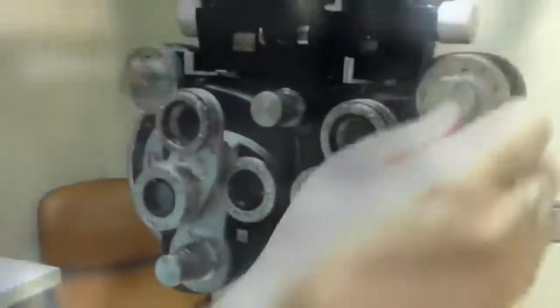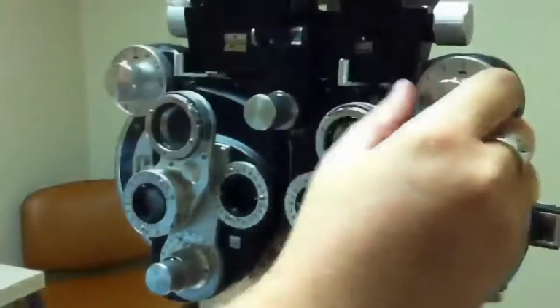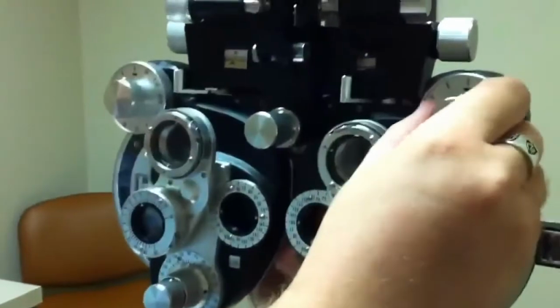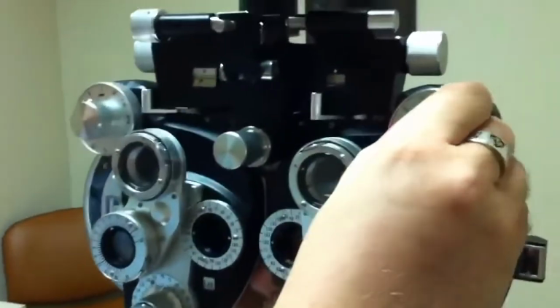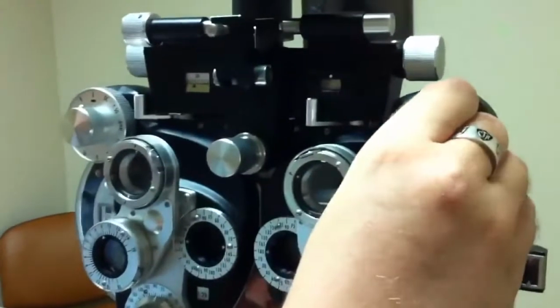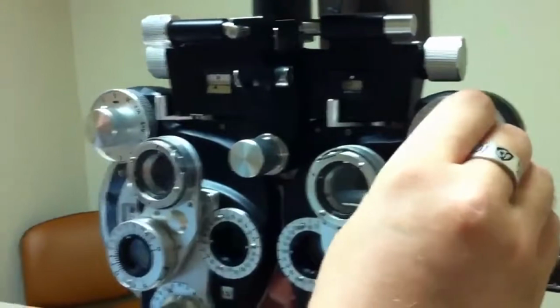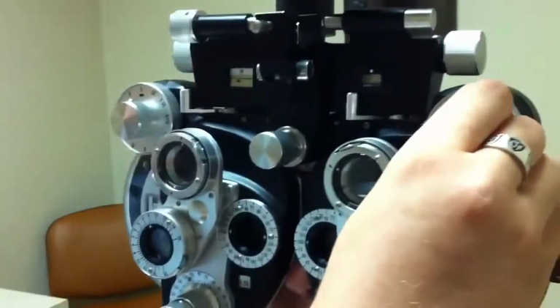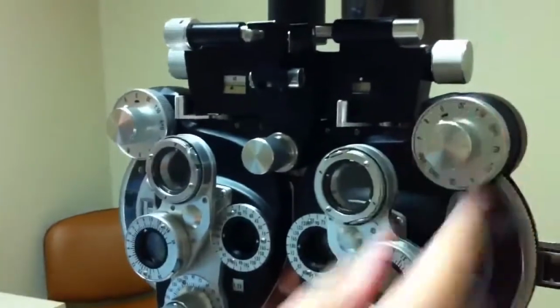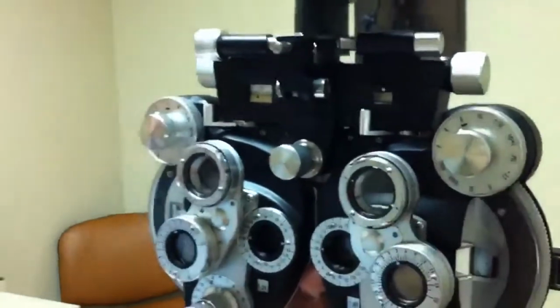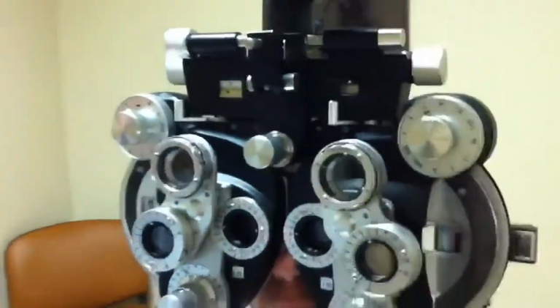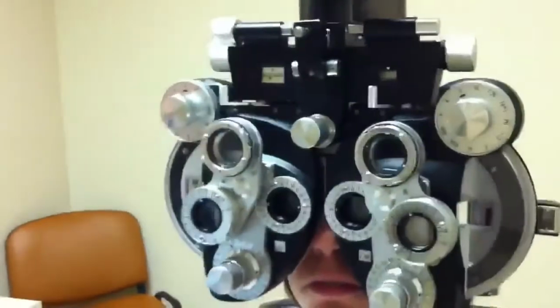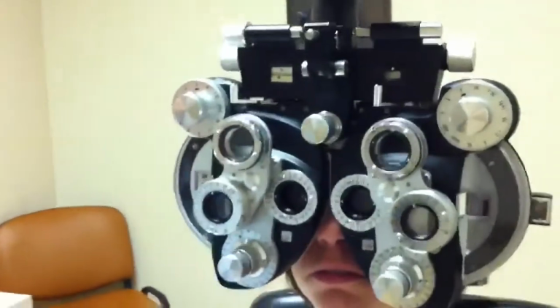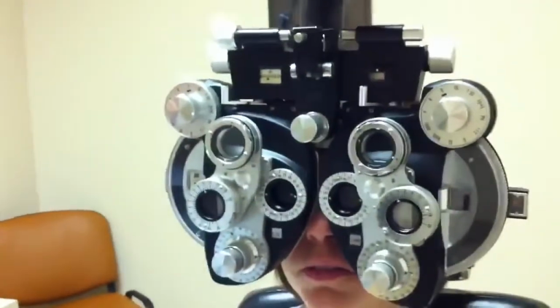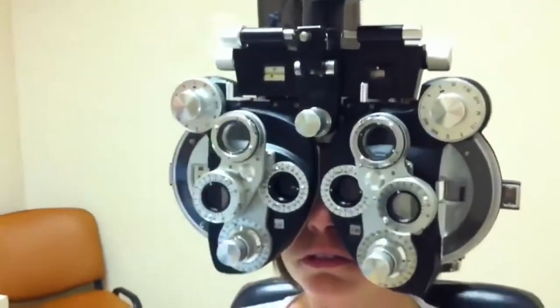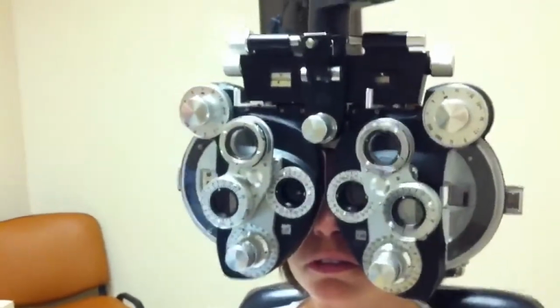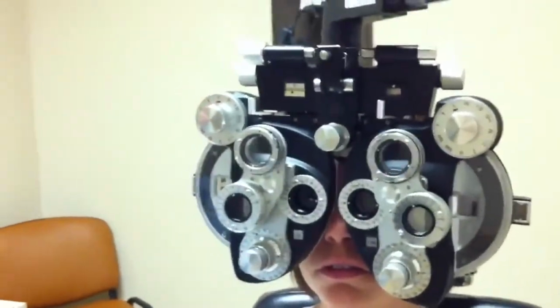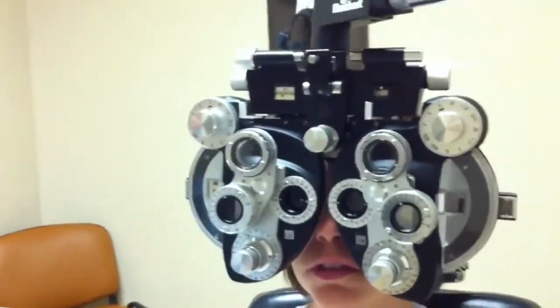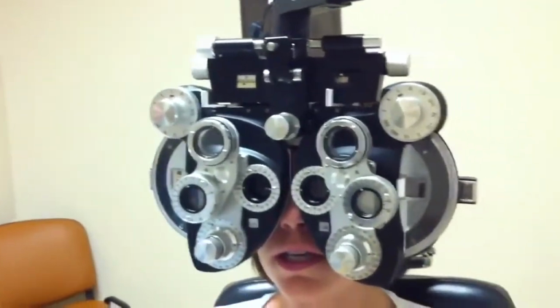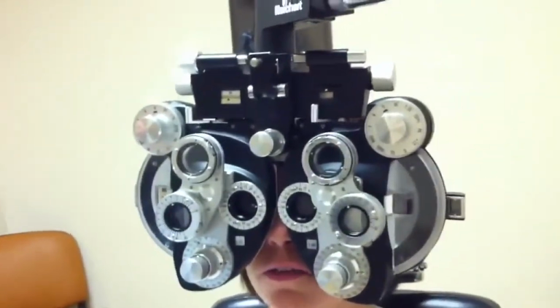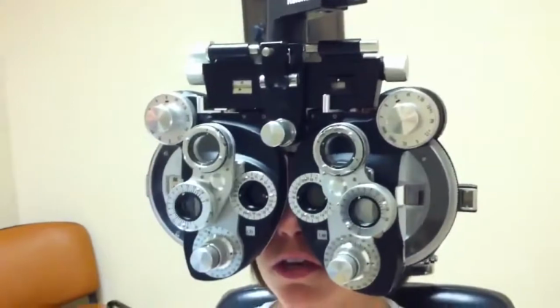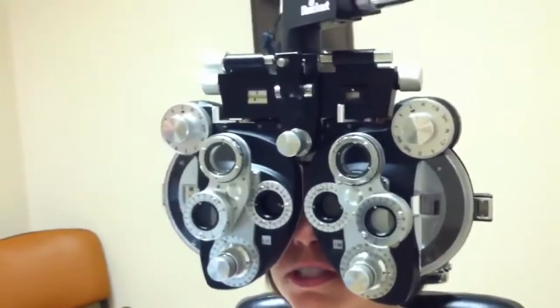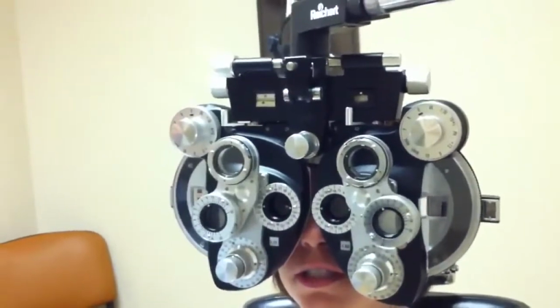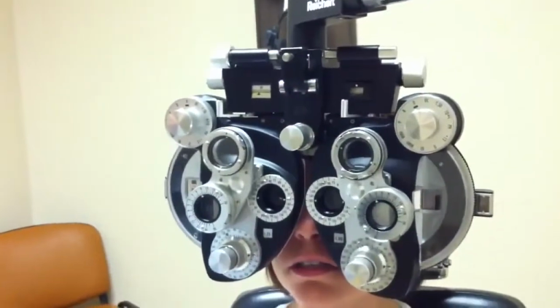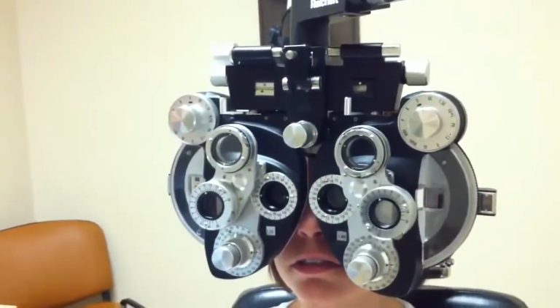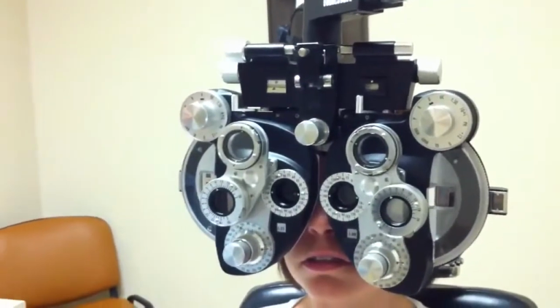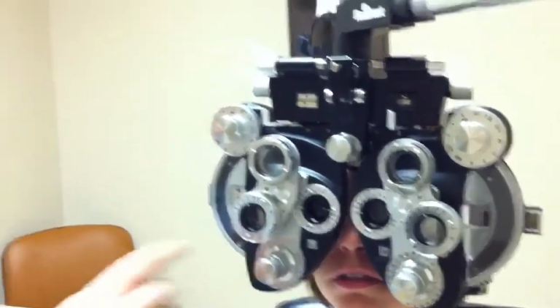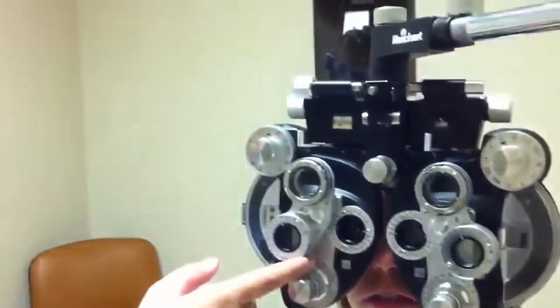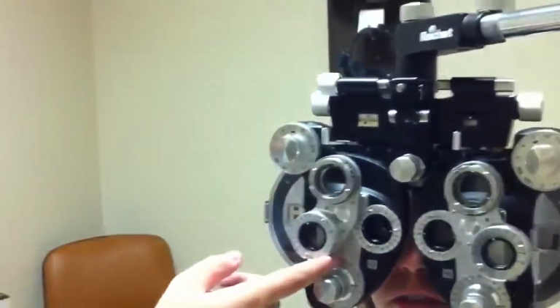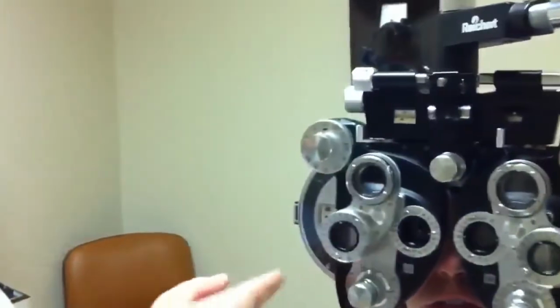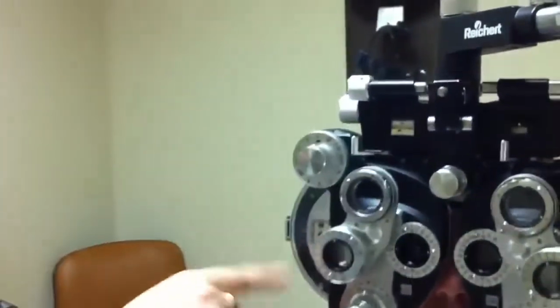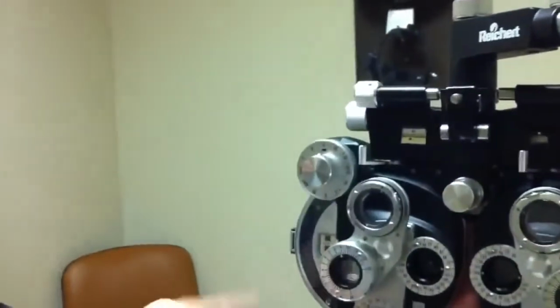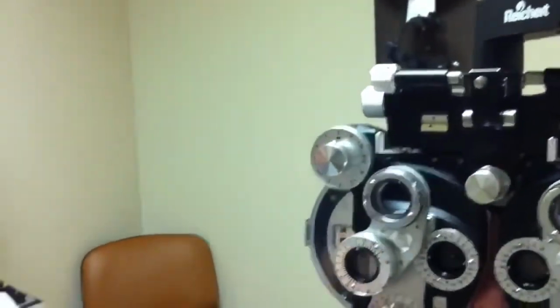So first I block off the left eye so we're looking through the right eye. What's the smallest line you can see? E-V-O-T-Z. Okay, so she can see 20-20, so we don't need to go too far with the prescription.